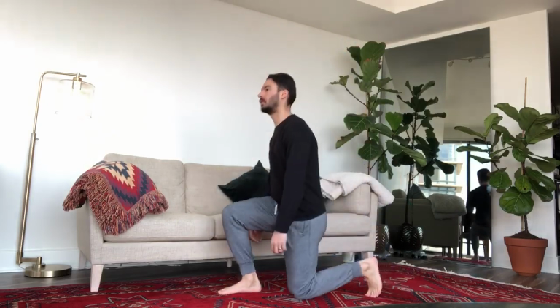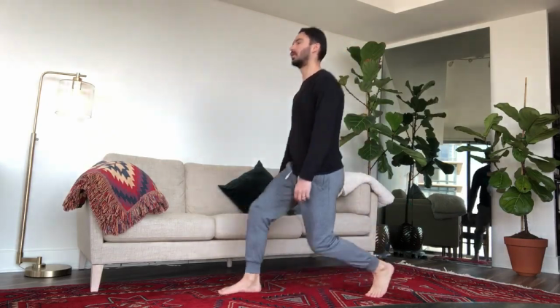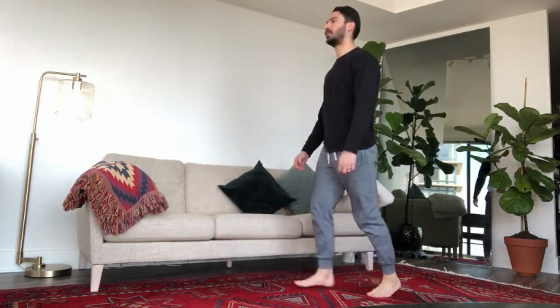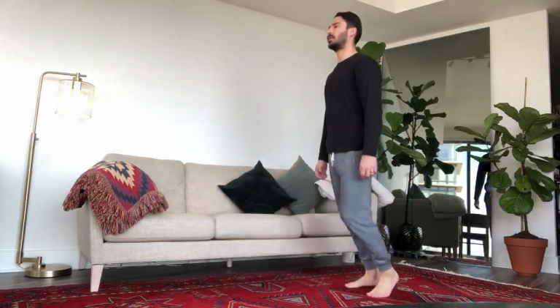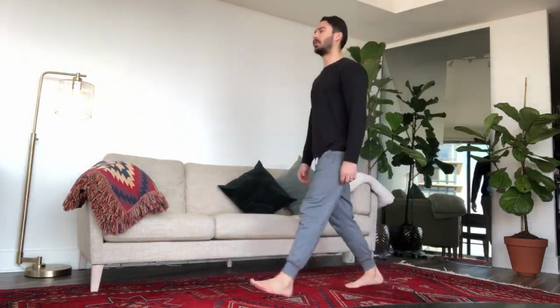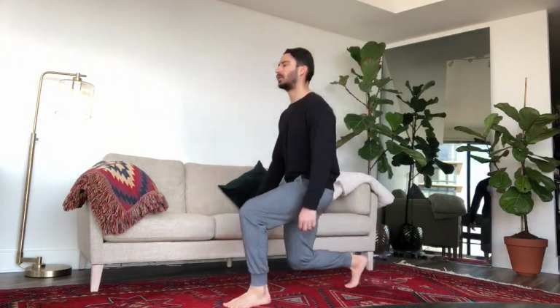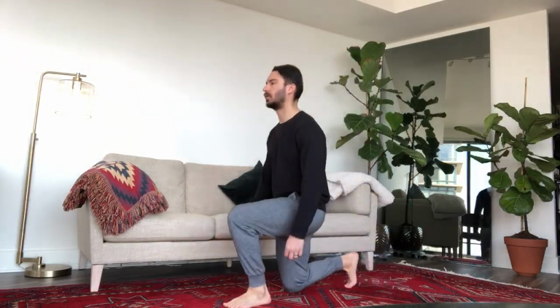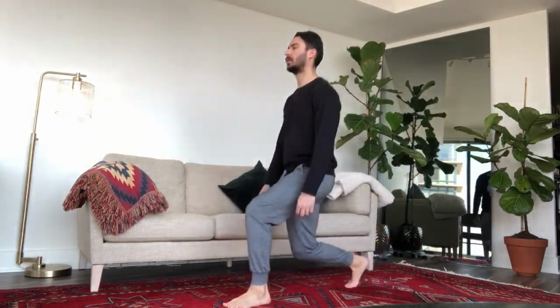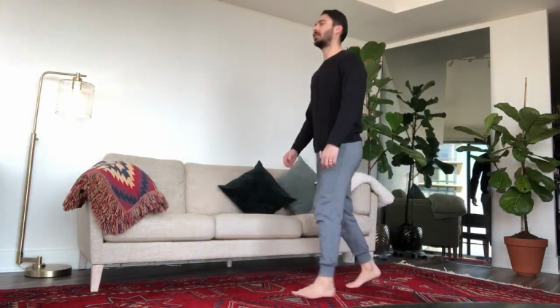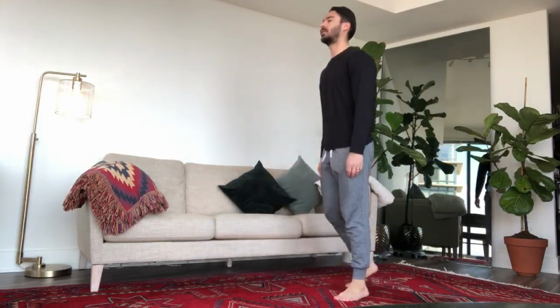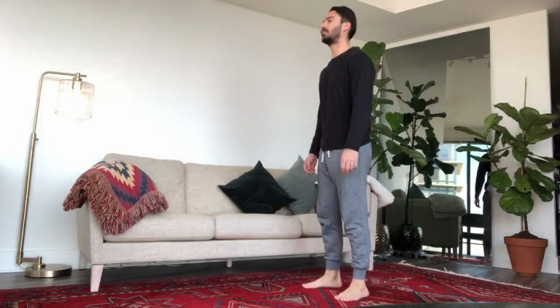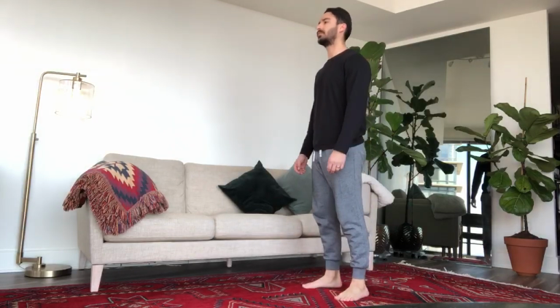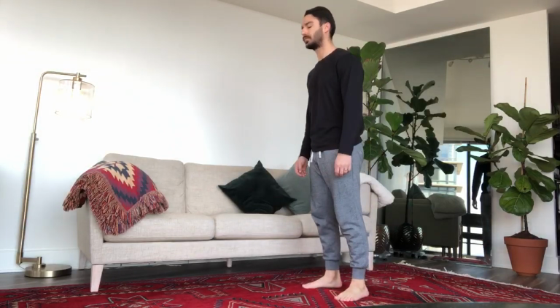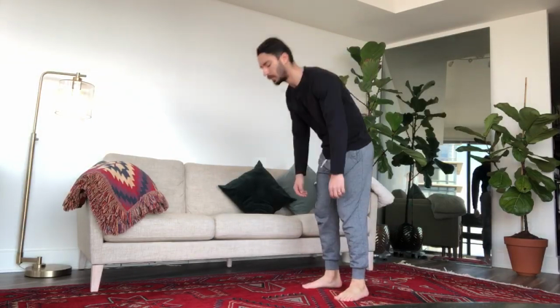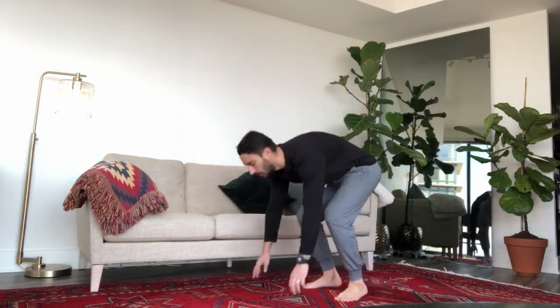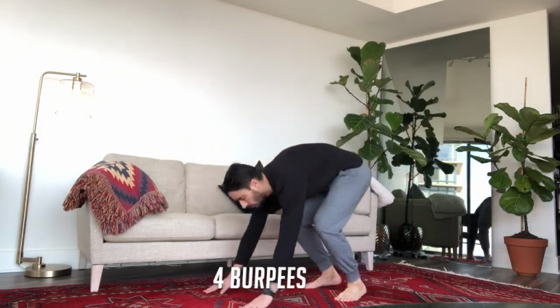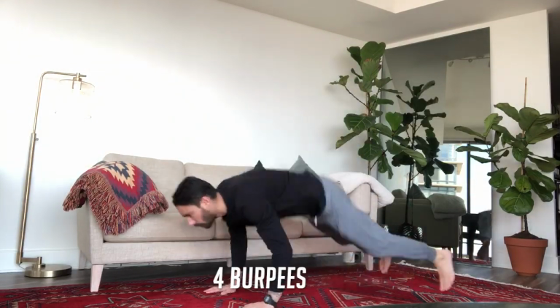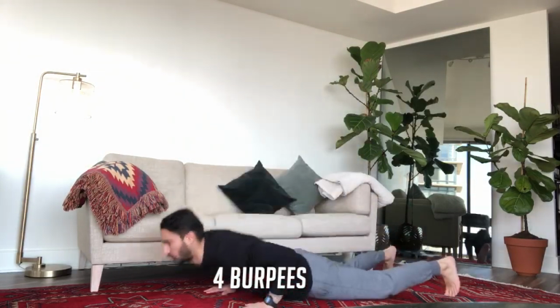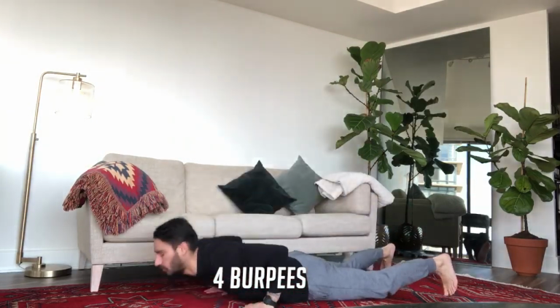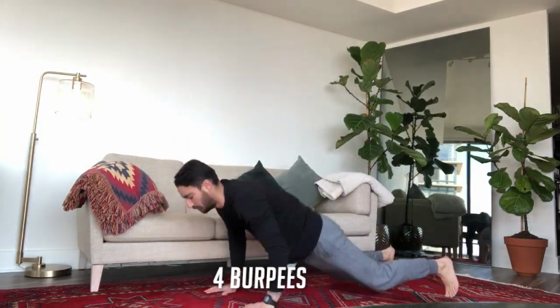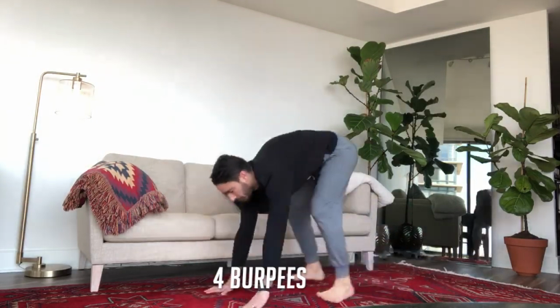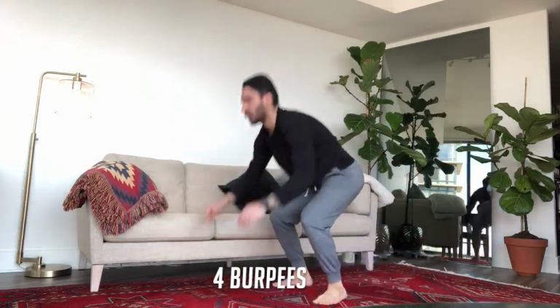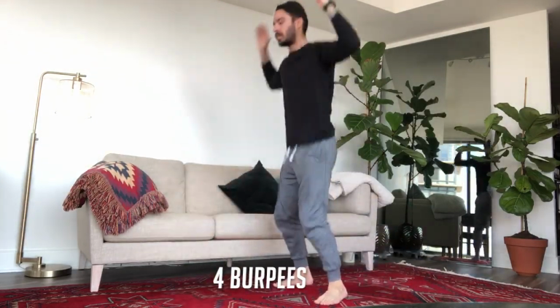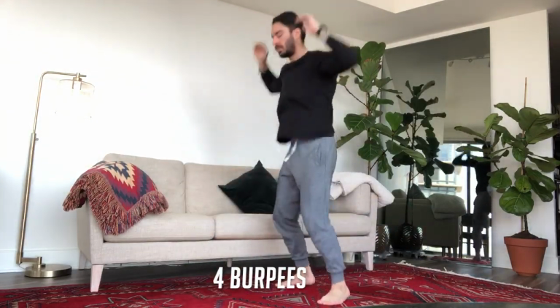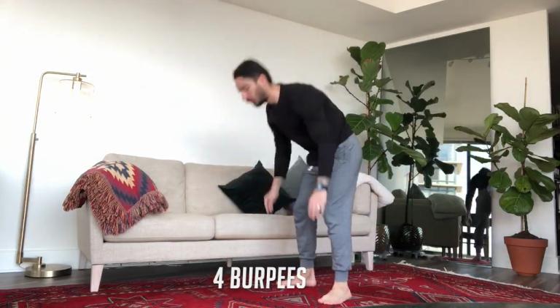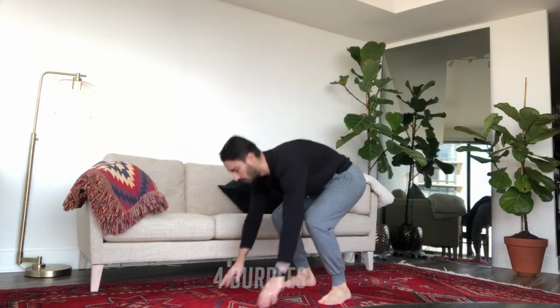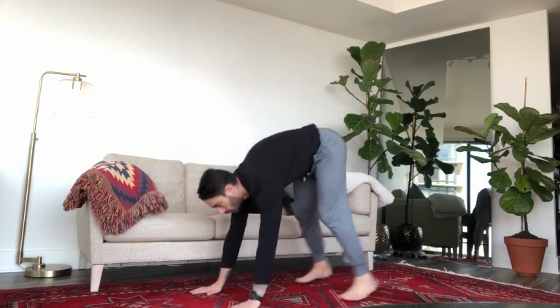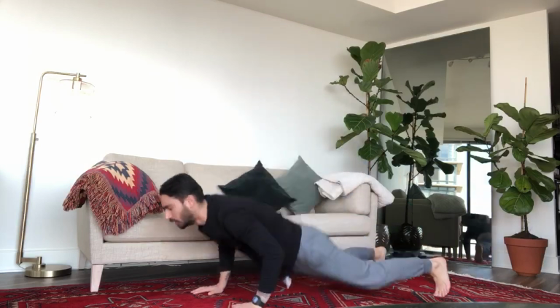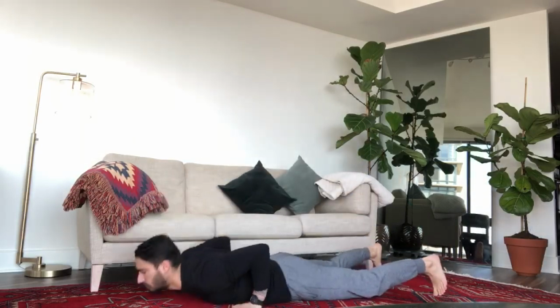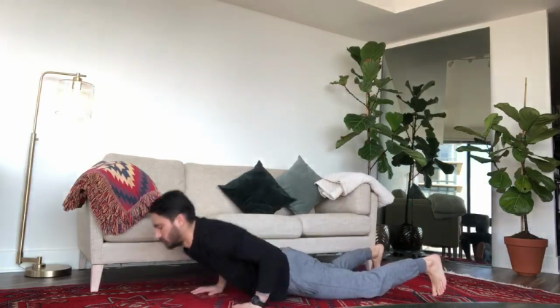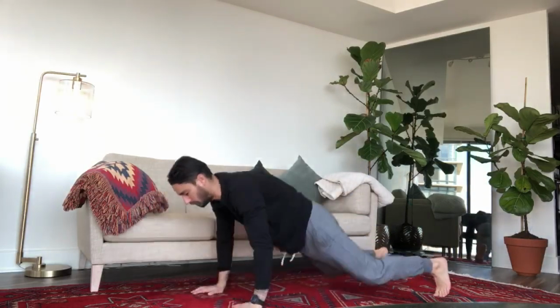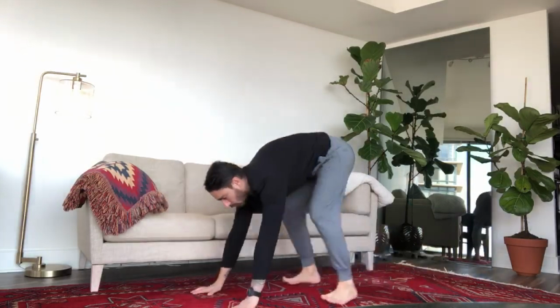After we get those lunges in, either jumping or normal, we're gonna hit the deck because we're doing four burpees. If you can't do the burpee, there's some replacement exercises in my last post, so go check it out.